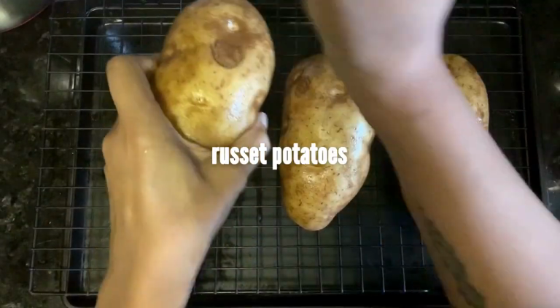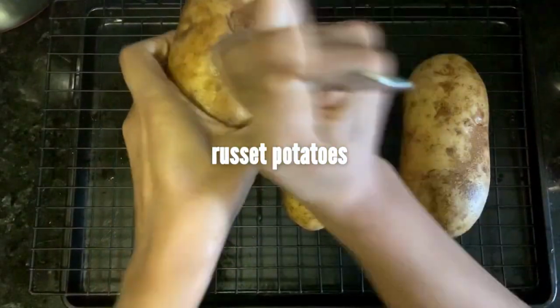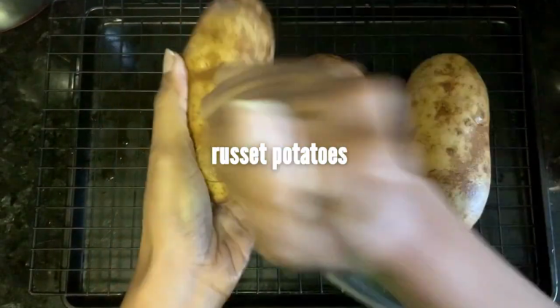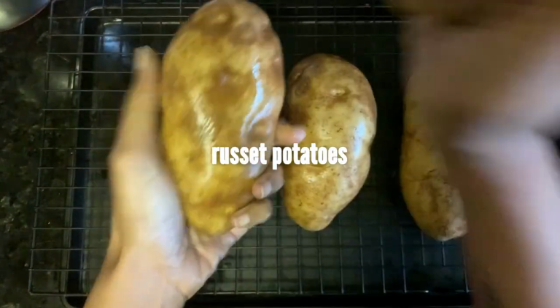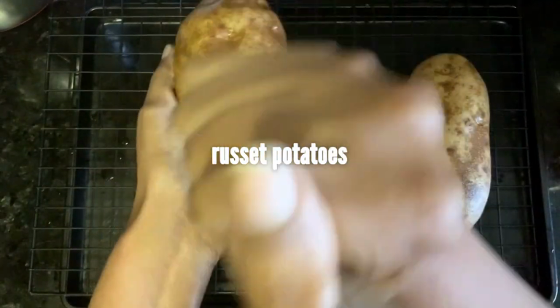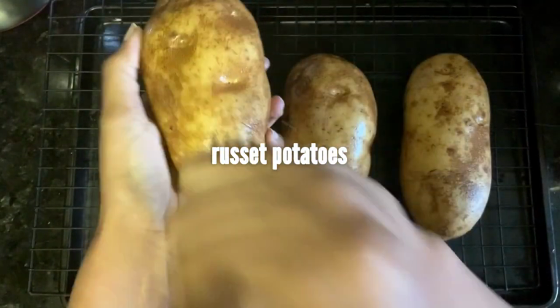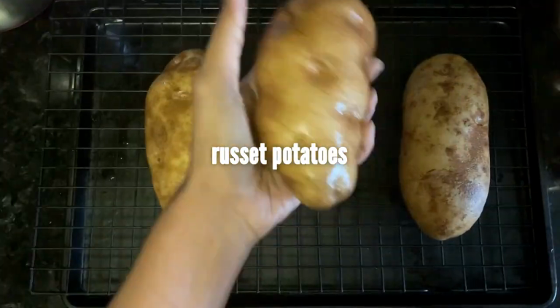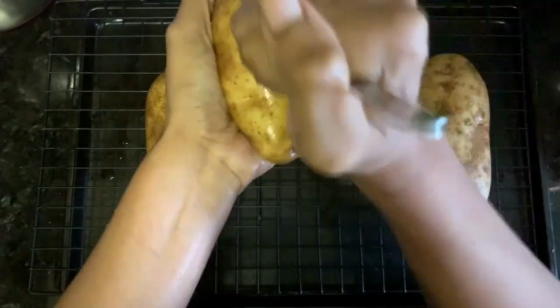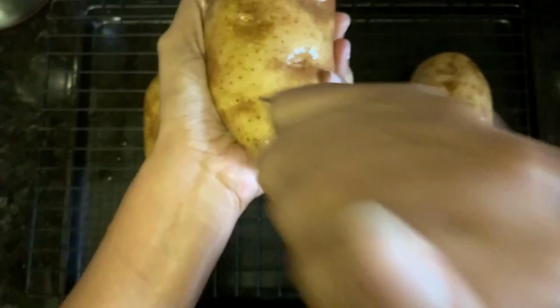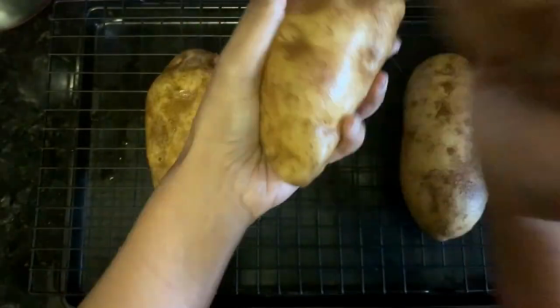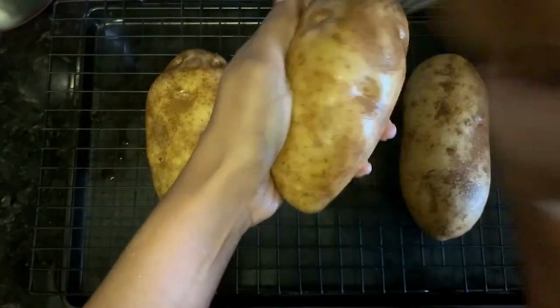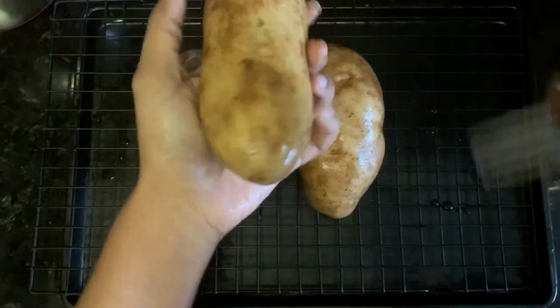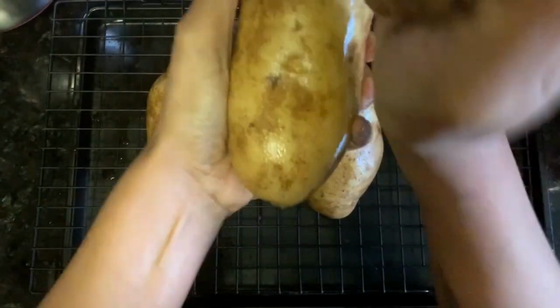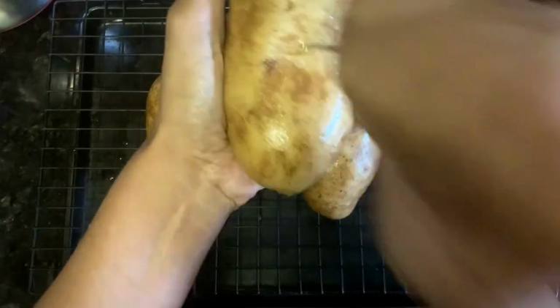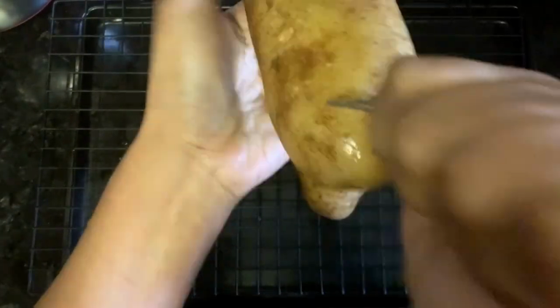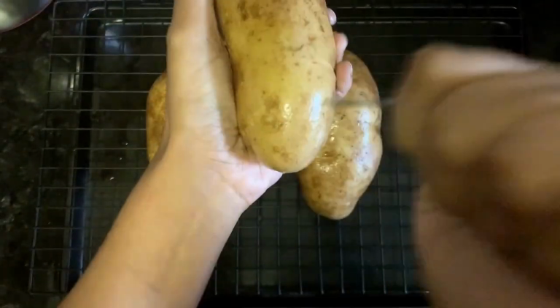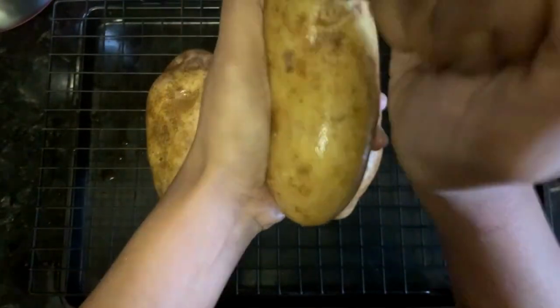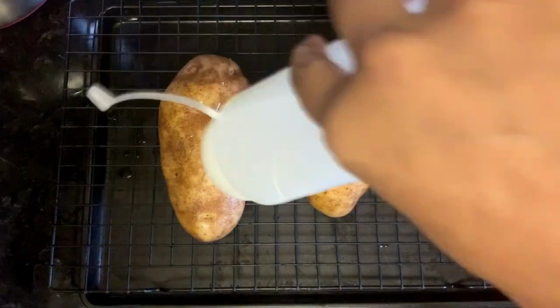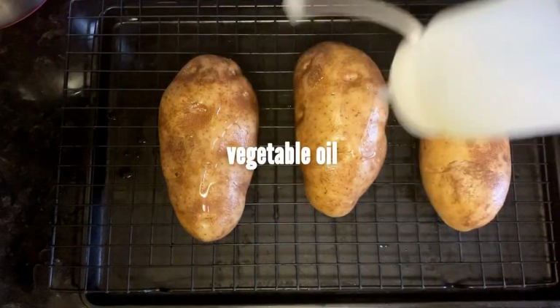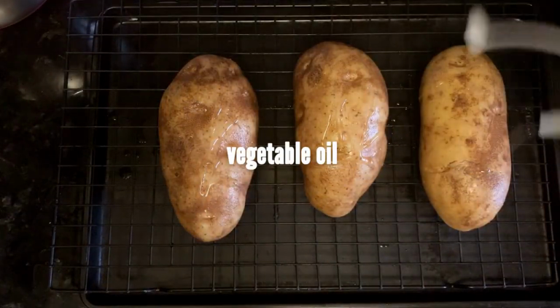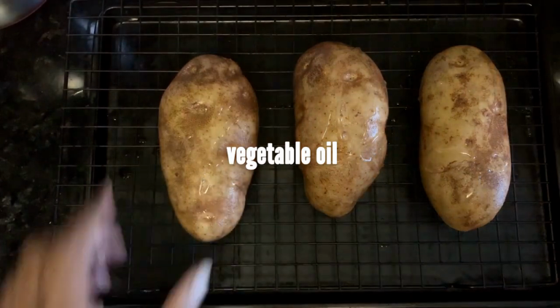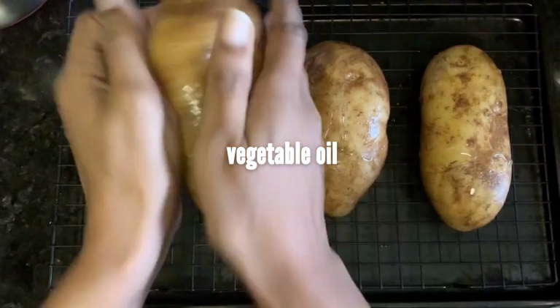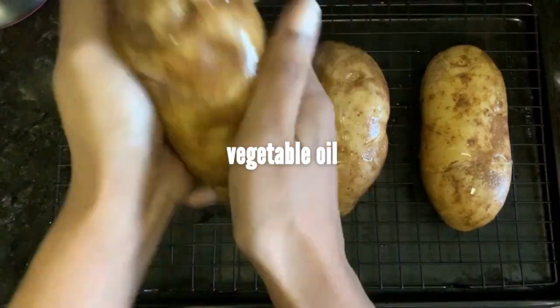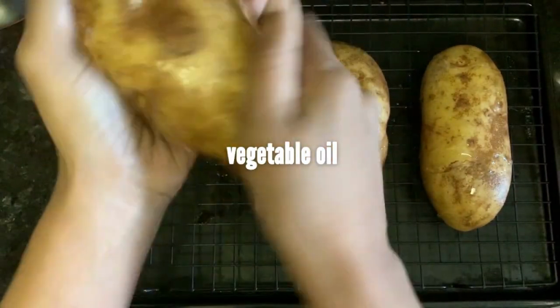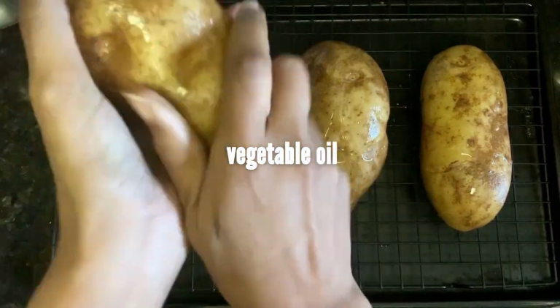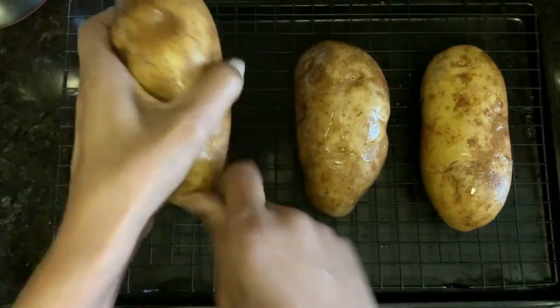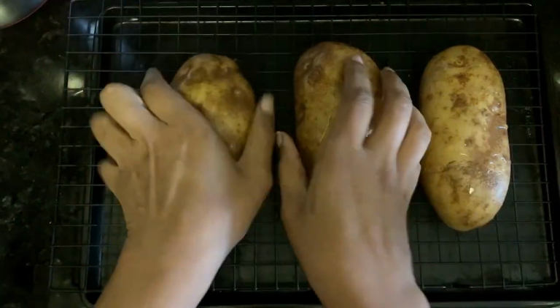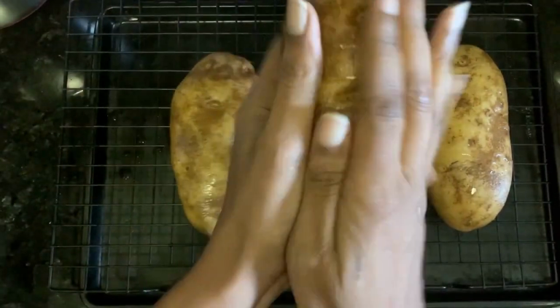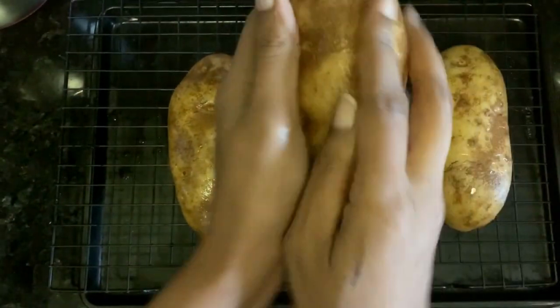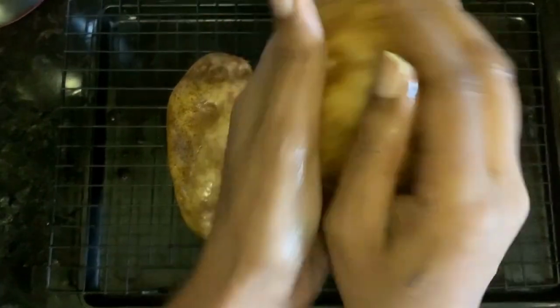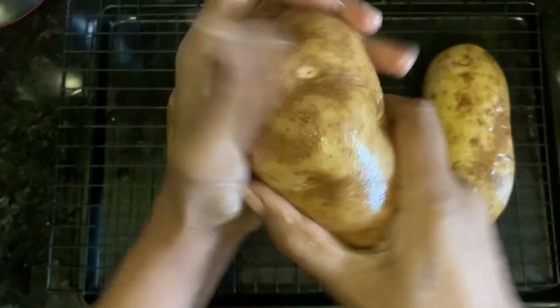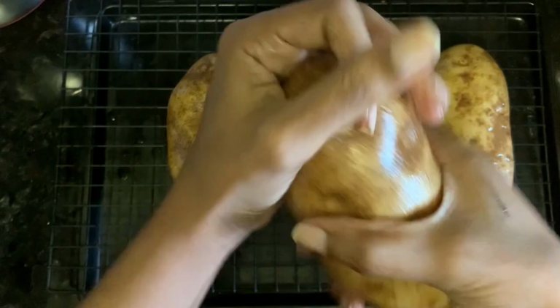We start by baking our potatoes. I like to slow bake mine at 250°F for about two and a half hours, but you can also get really good results by baking them at 450°F for about 45 minutes to an hour.